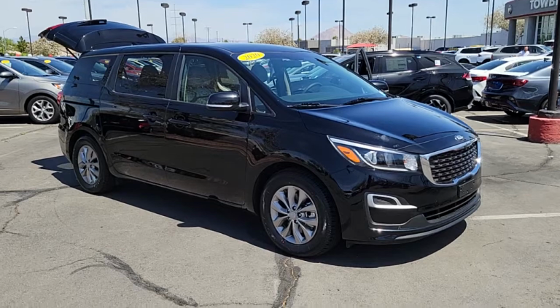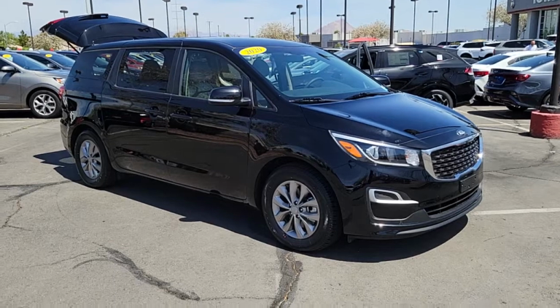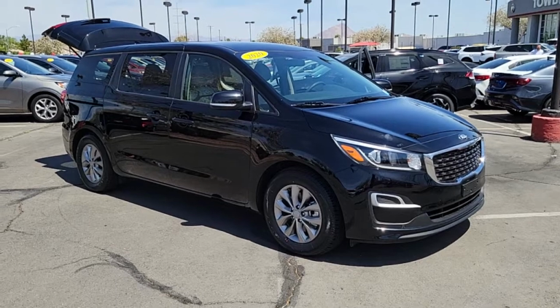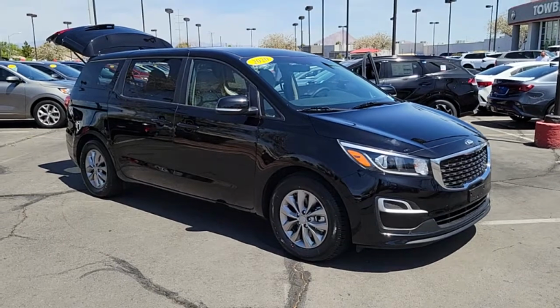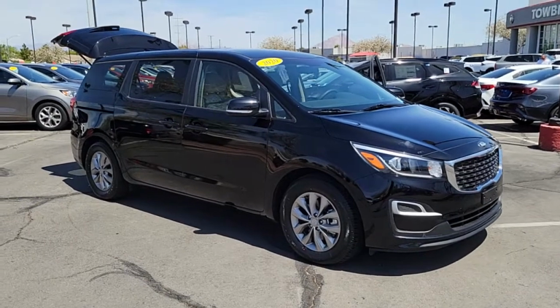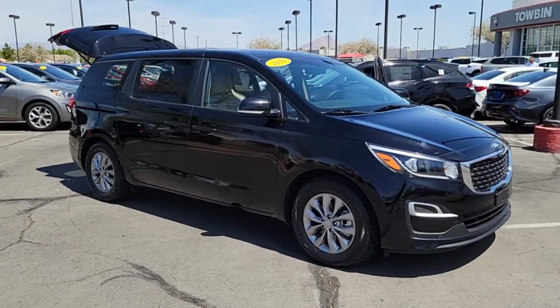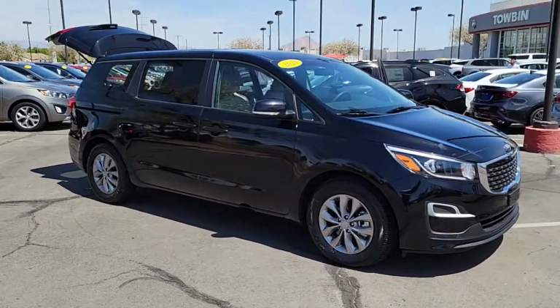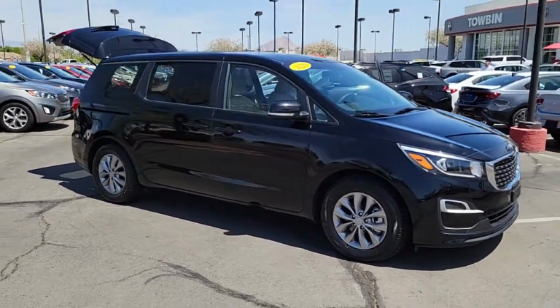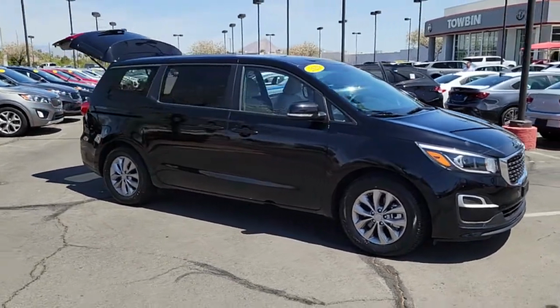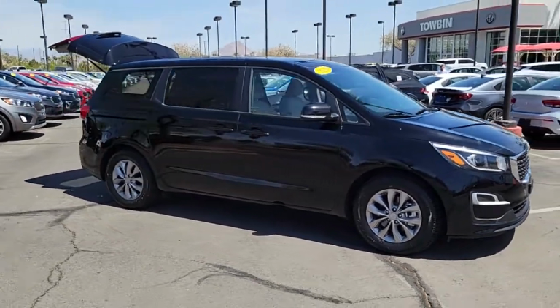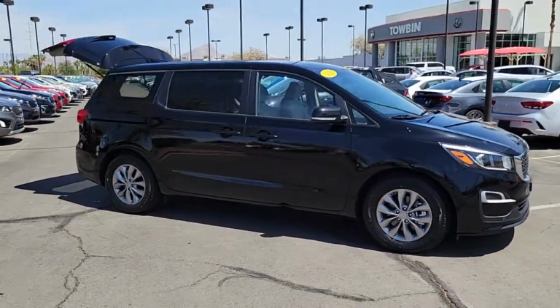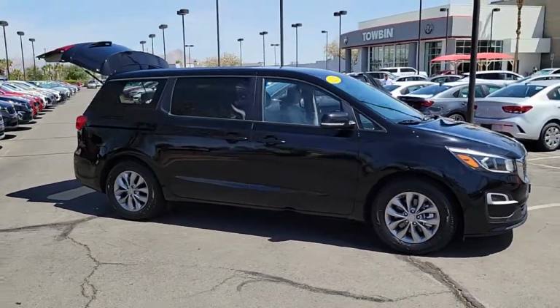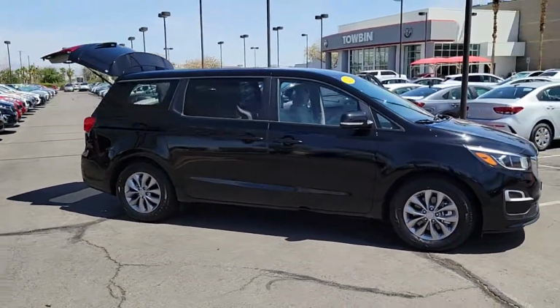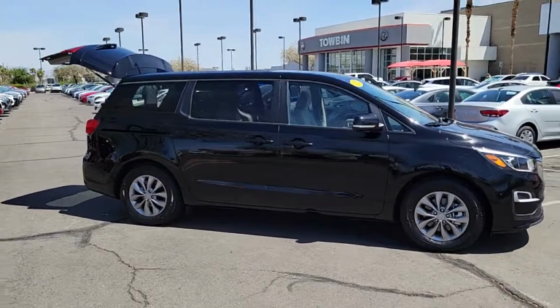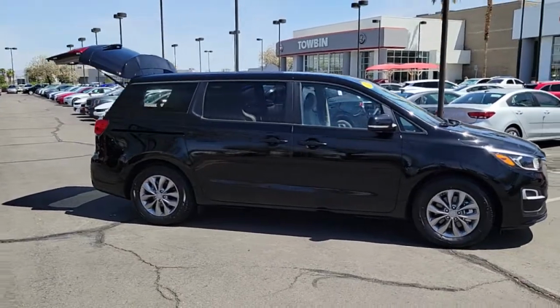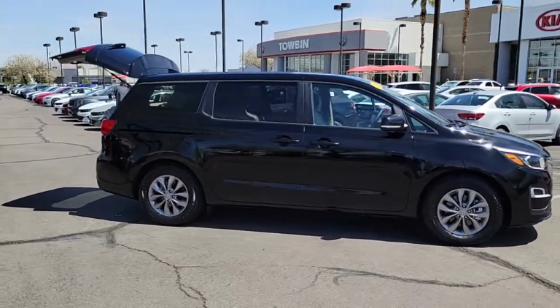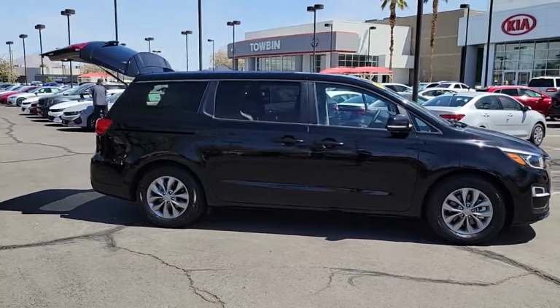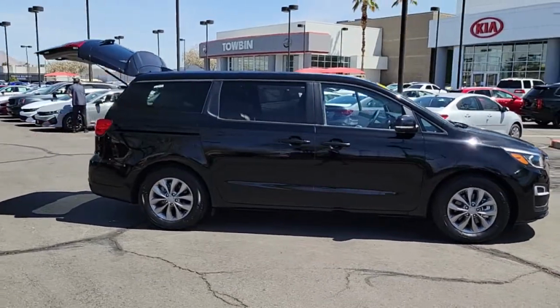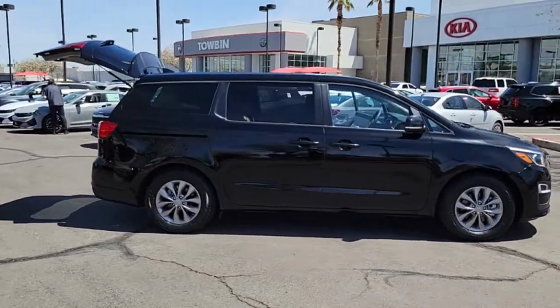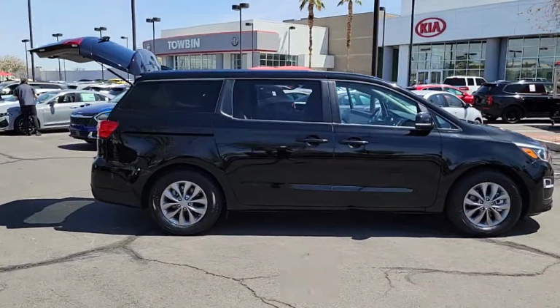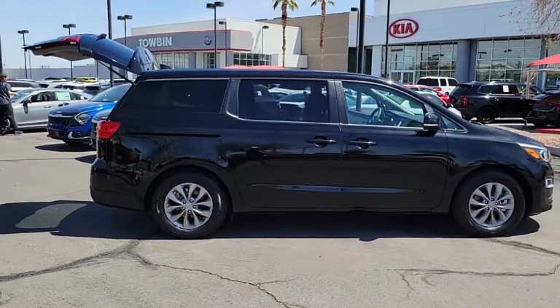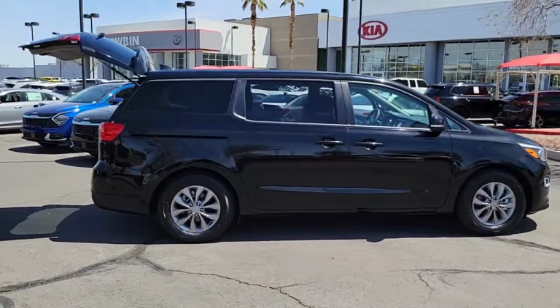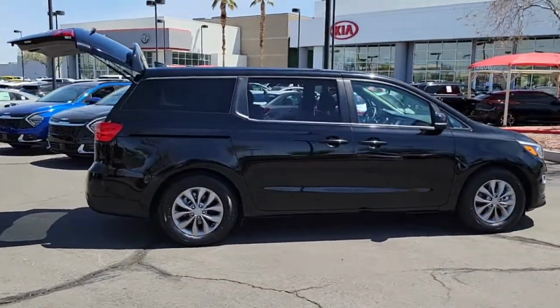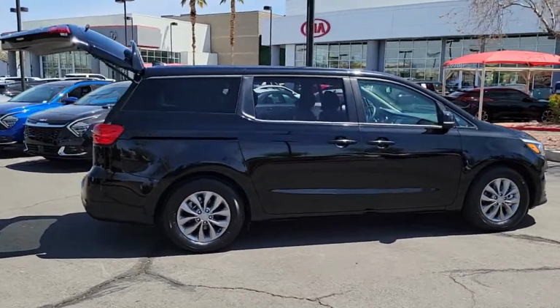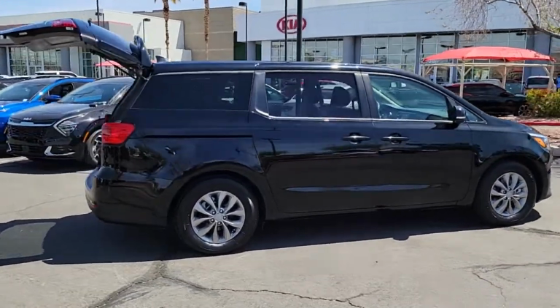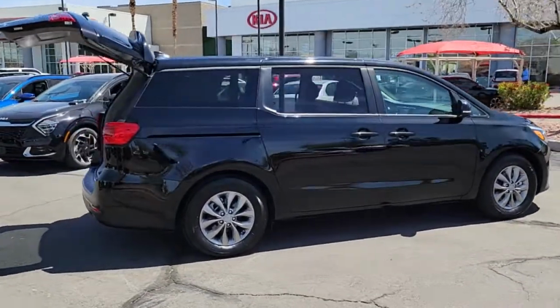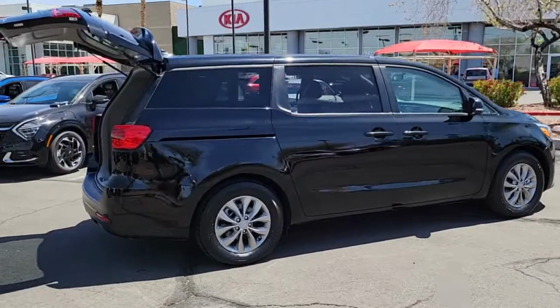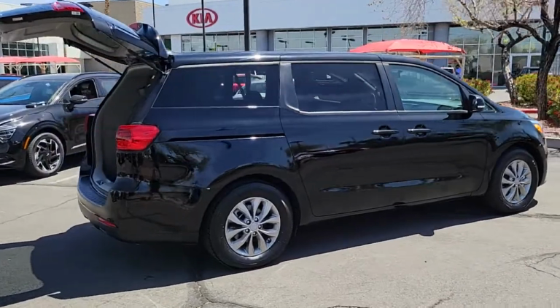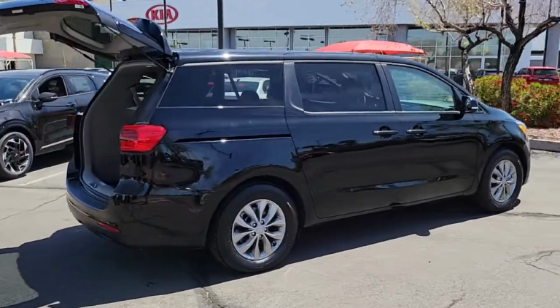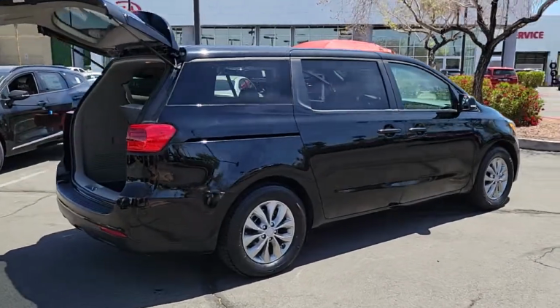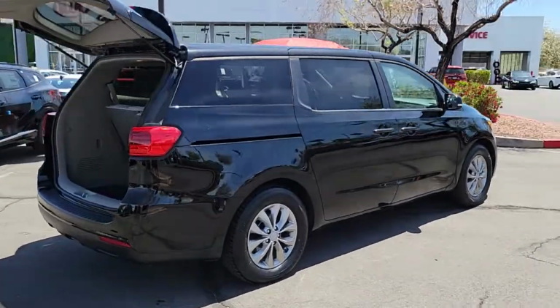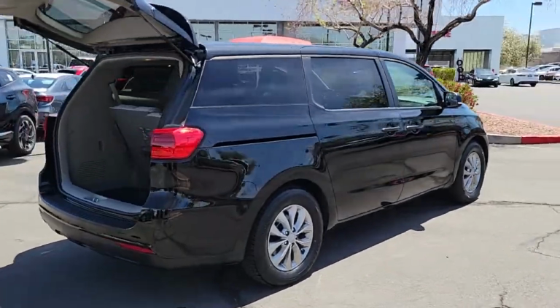Go home happy with the 2020 Kia Sedona. This vehicle is an outstanding buy with fewer than 30,000 miles on the odometer. Comfort and safety are yours in this family-focused Sedona.